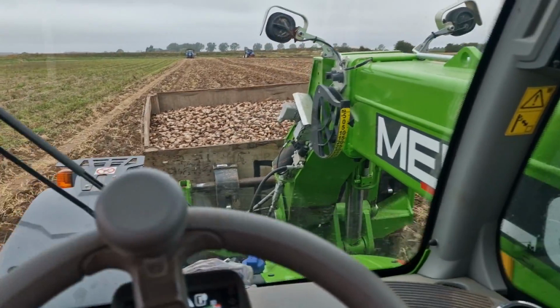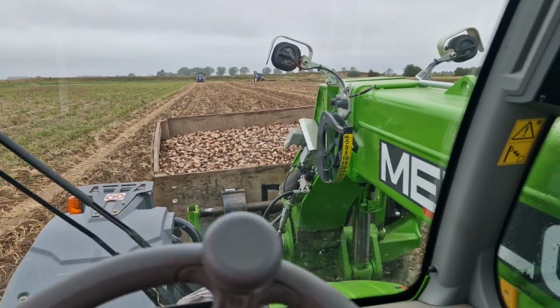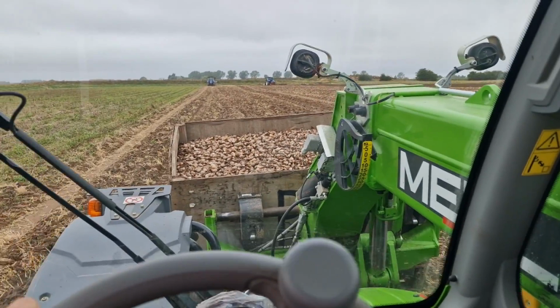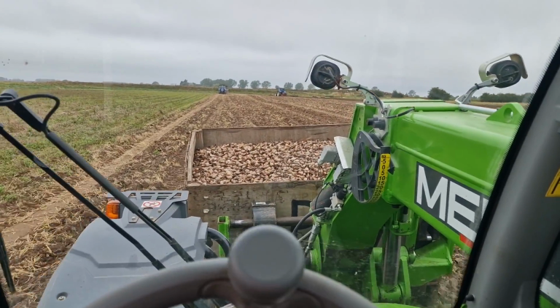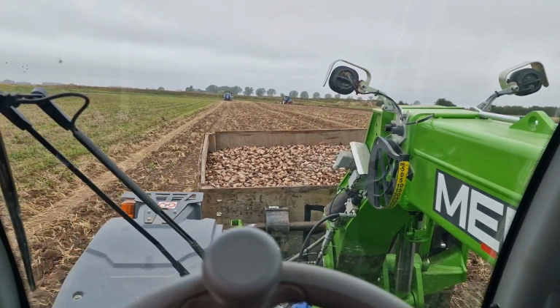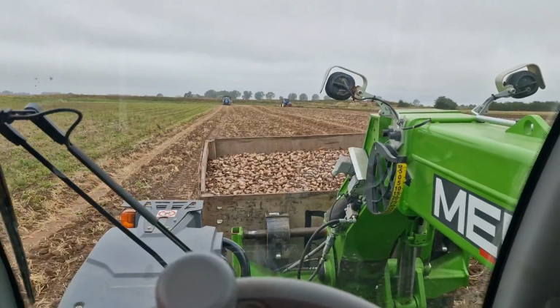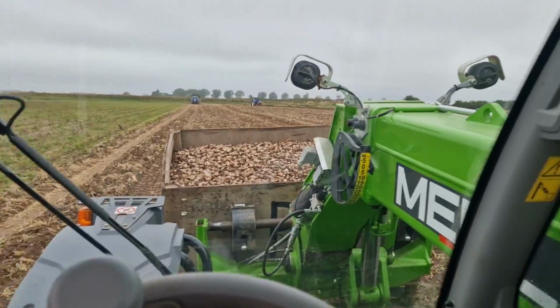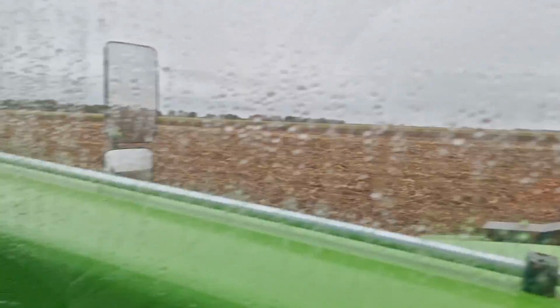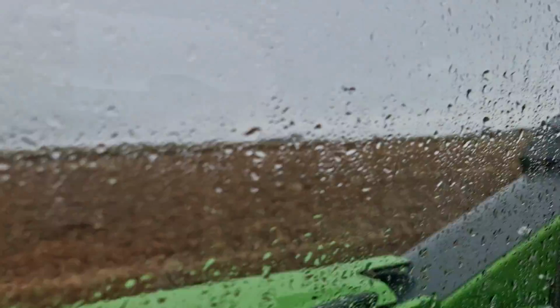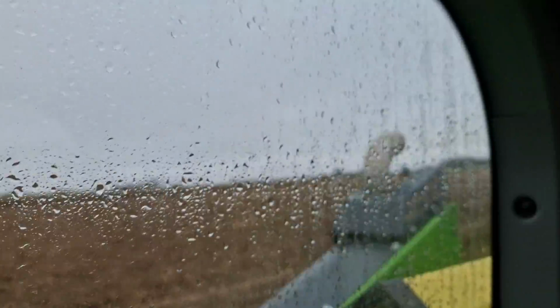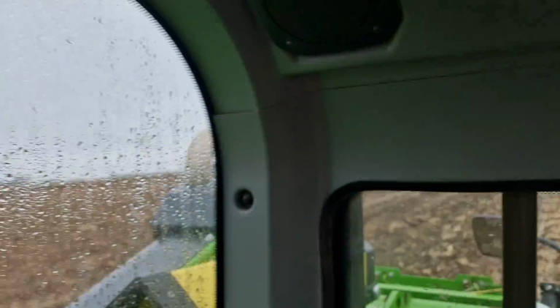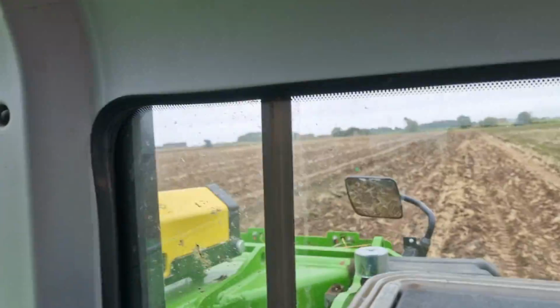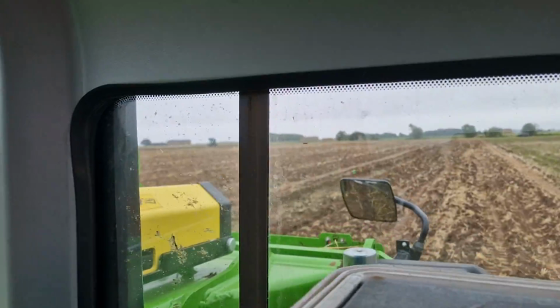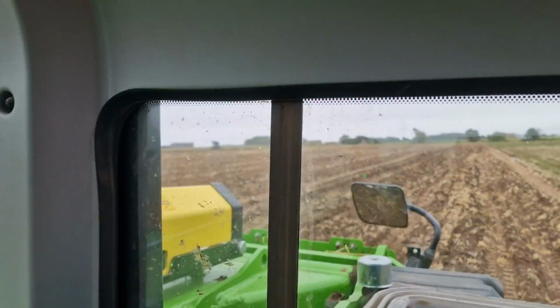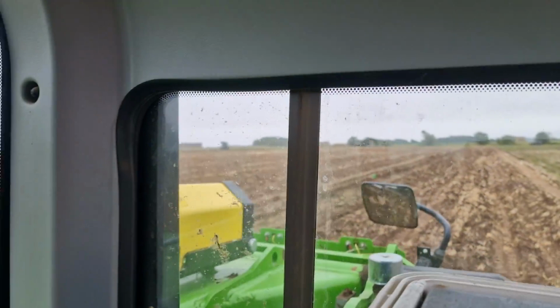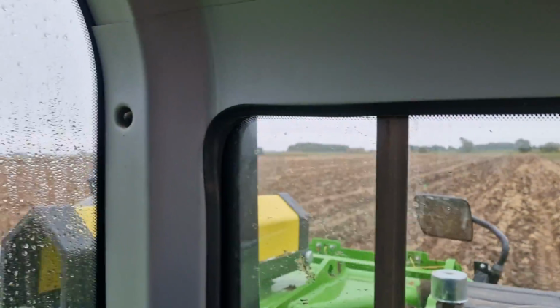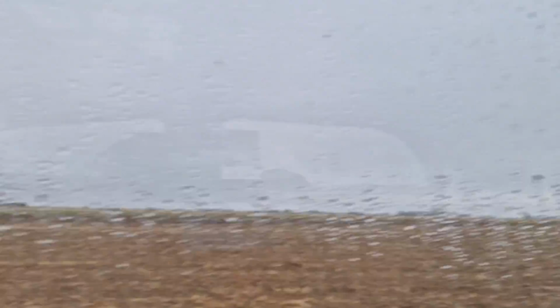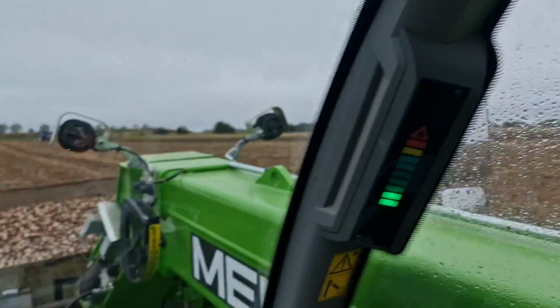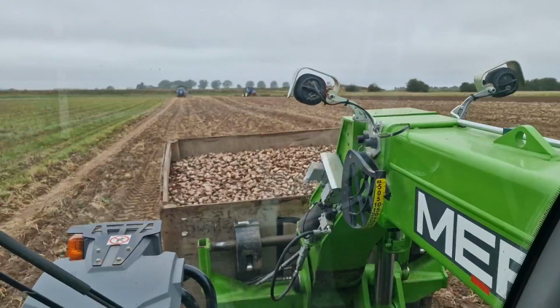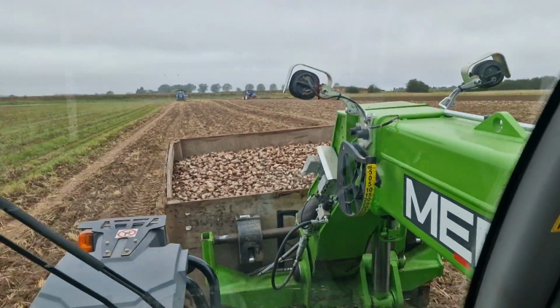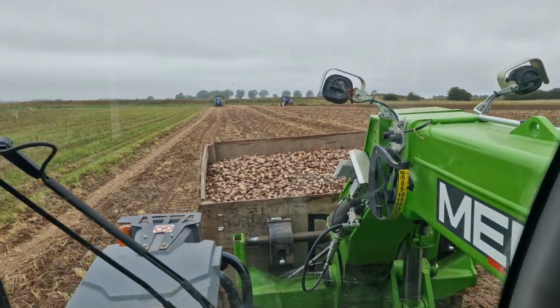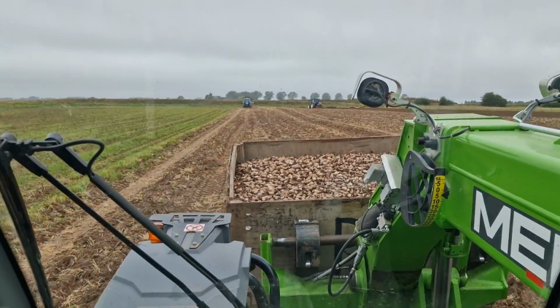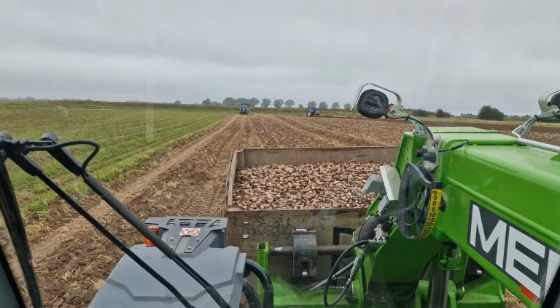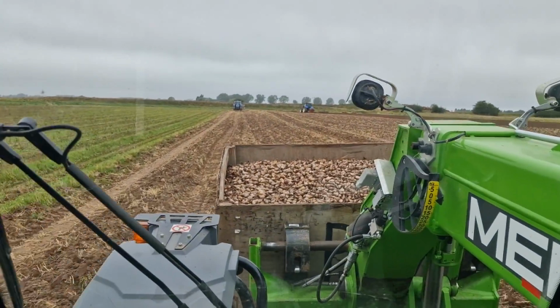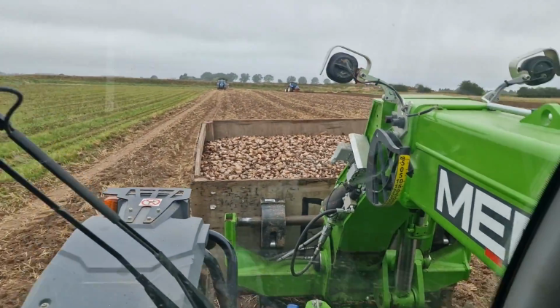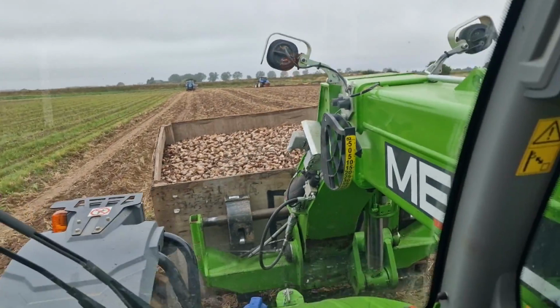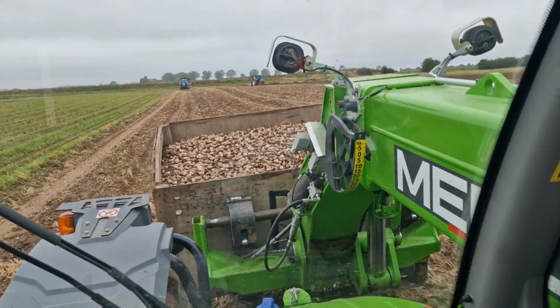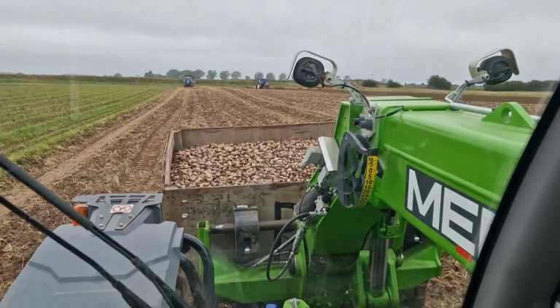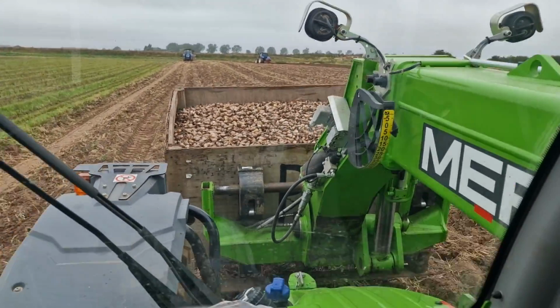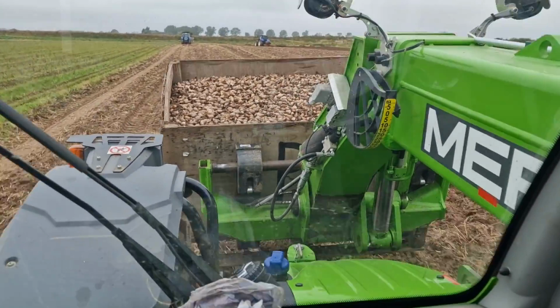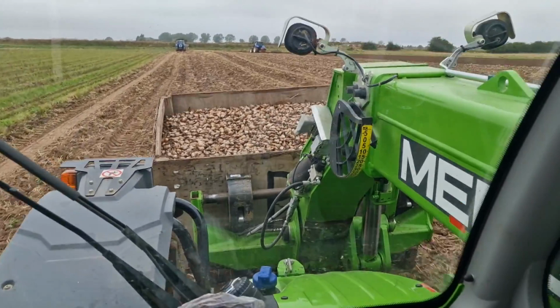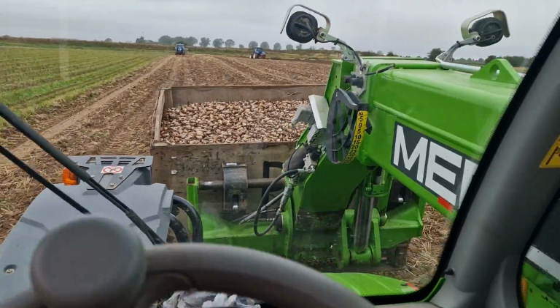Meanwhile I'm carrying a box of bulbs across the field ready for planting — Simon's somewhere over there — and the ride is still impeccable. I love it. Comfortable telehandler, absolutely recommended.